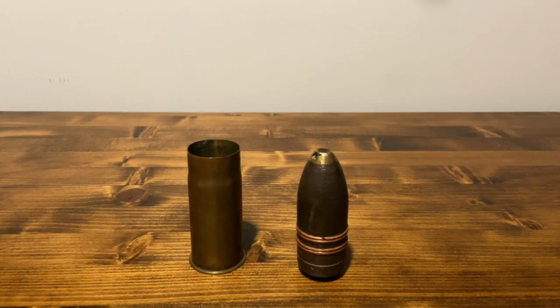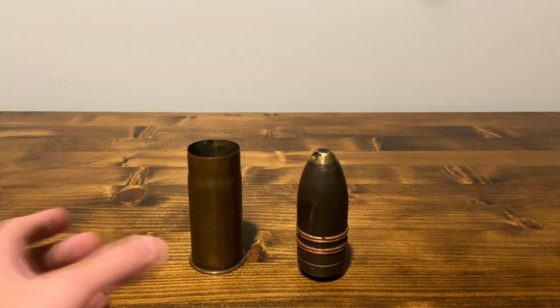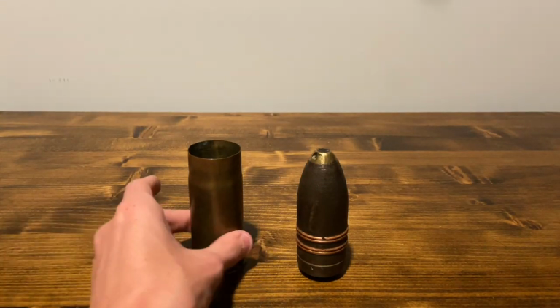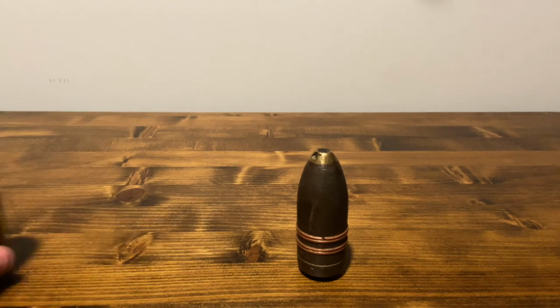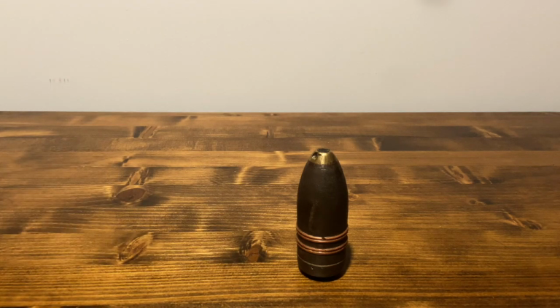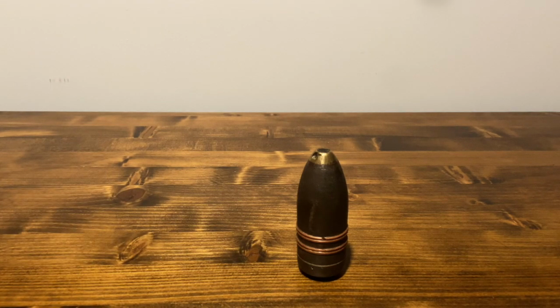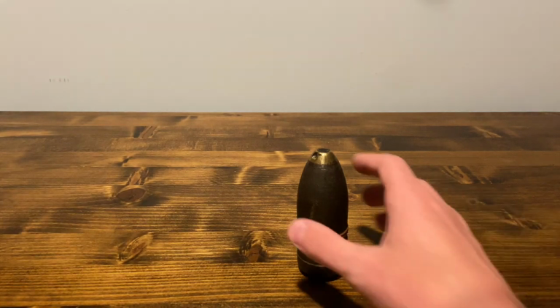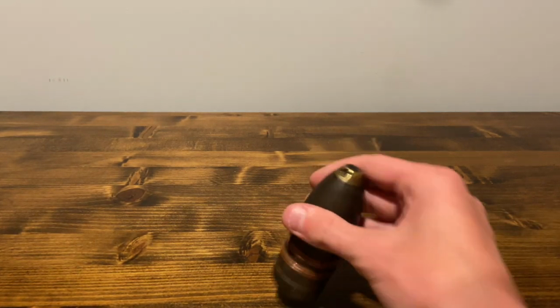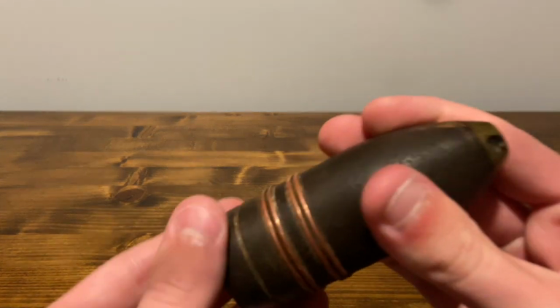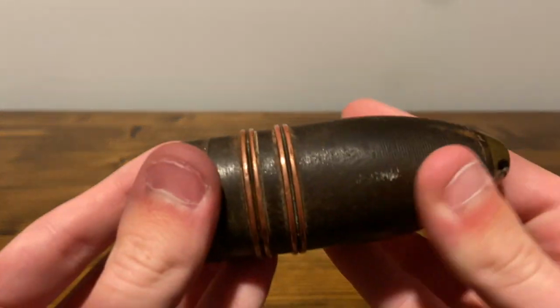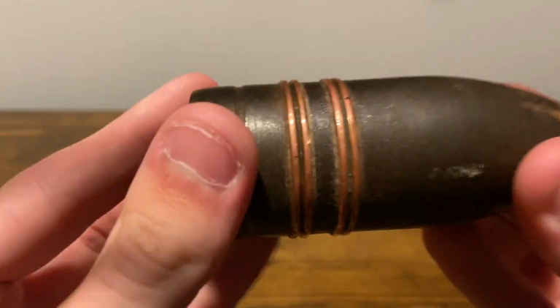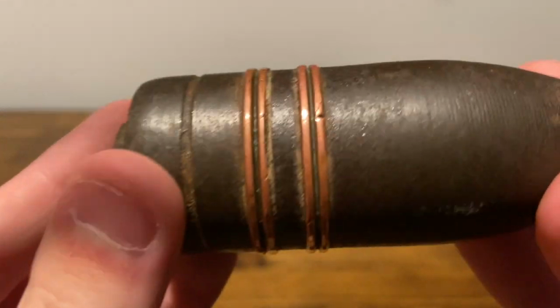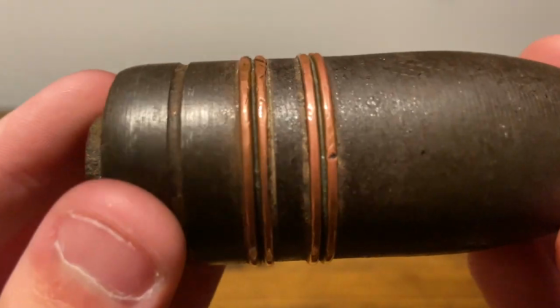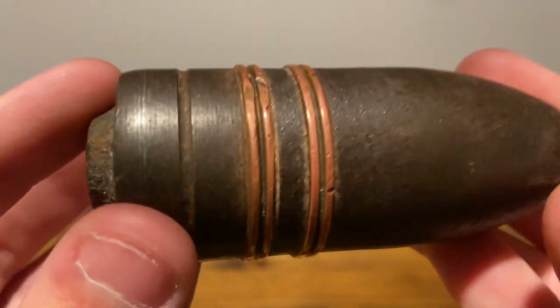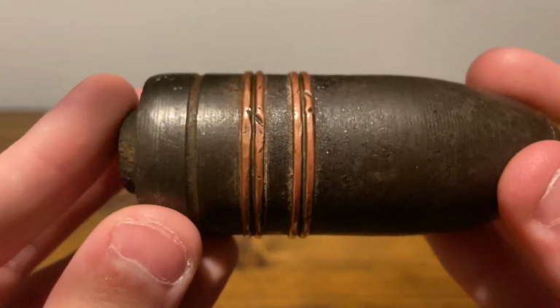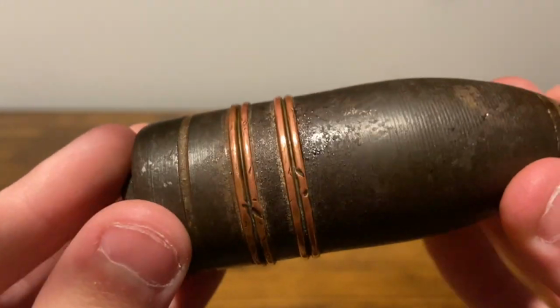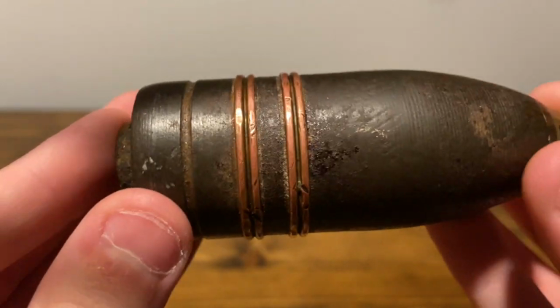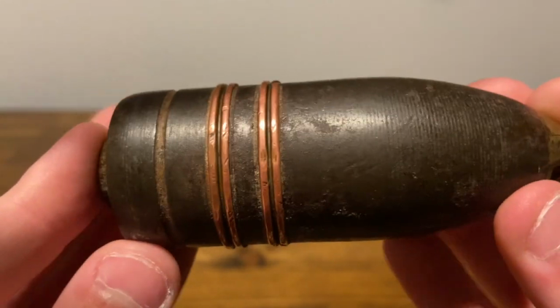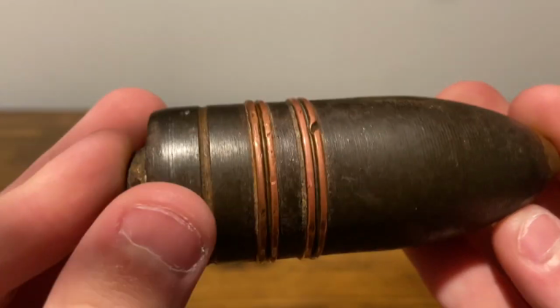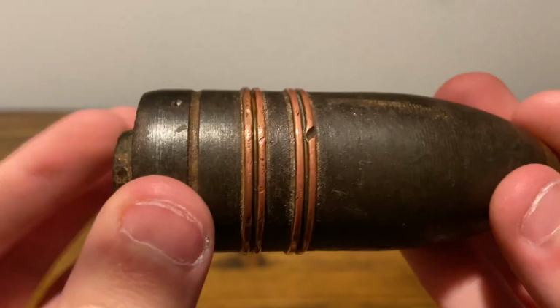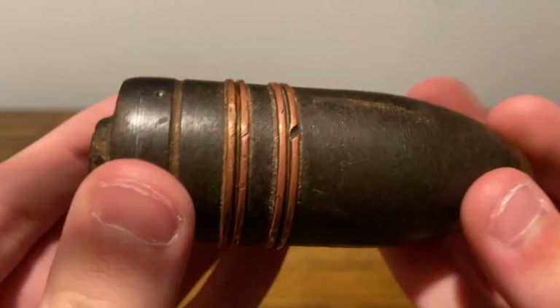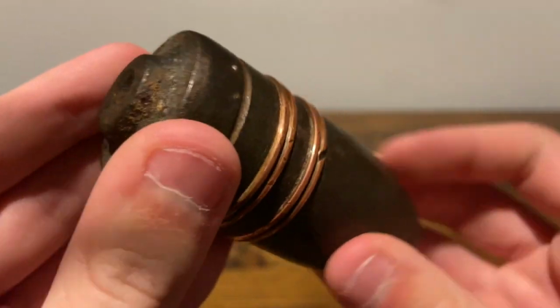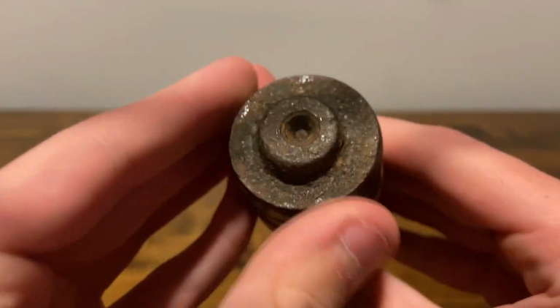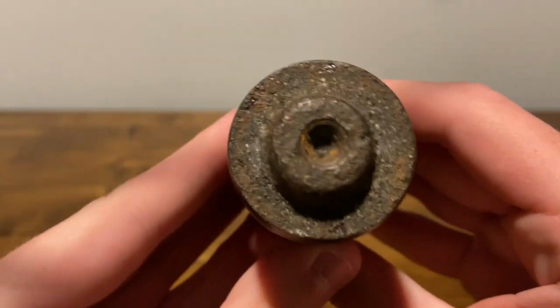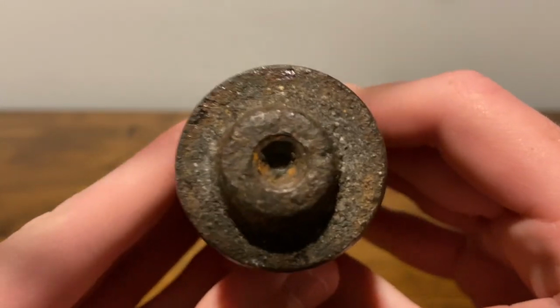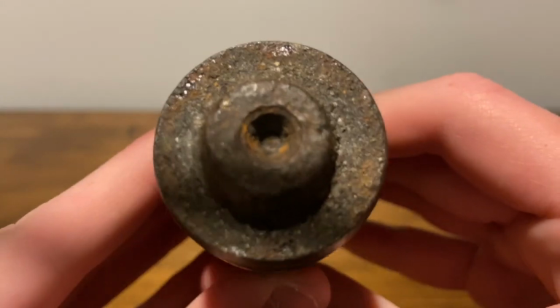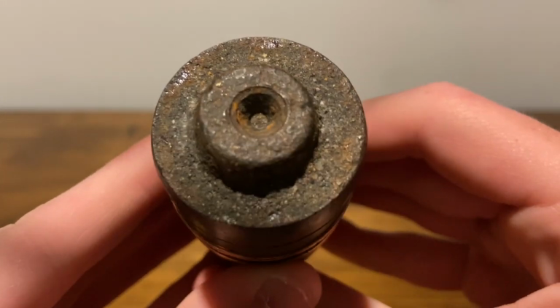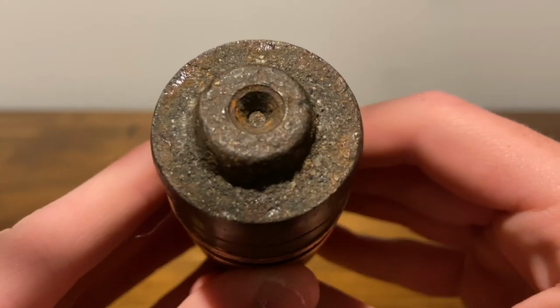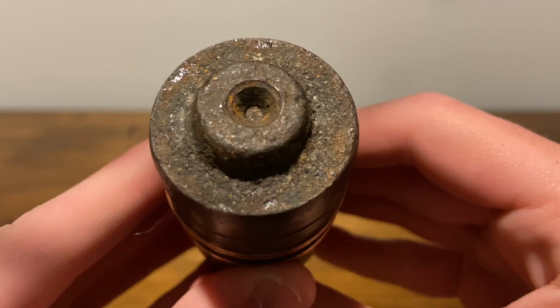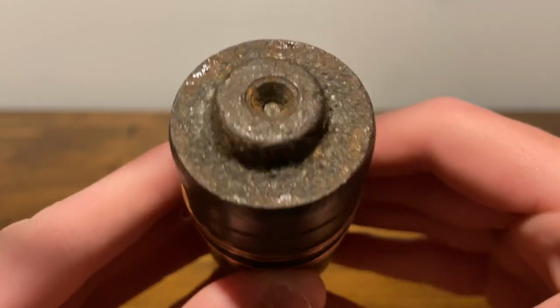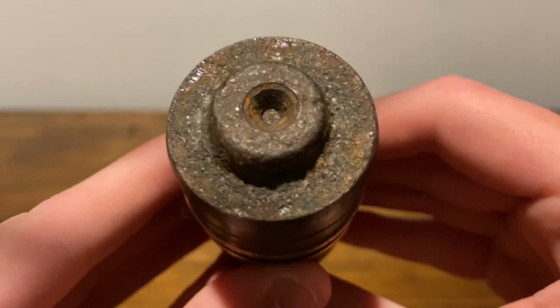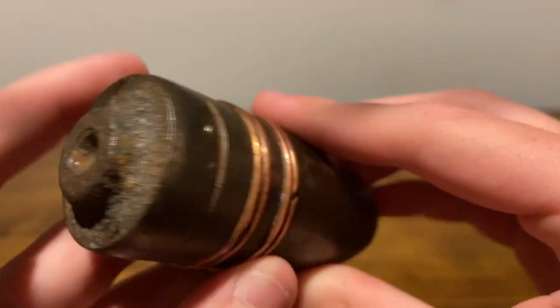Let's talk about the shell itself first. Drive band — very nice. It has a few dents here and there, but nothing too bad. The bottom has a bit of corrosion, but once again, nothing too bad.